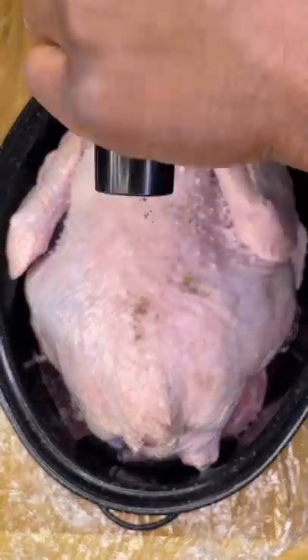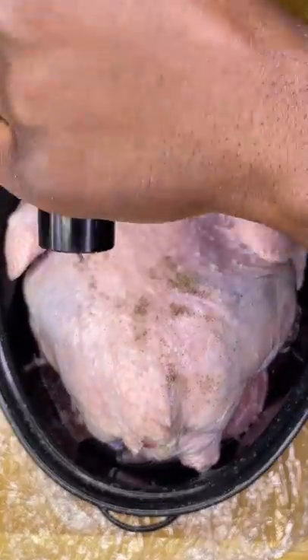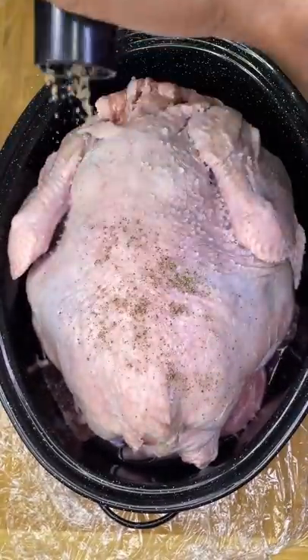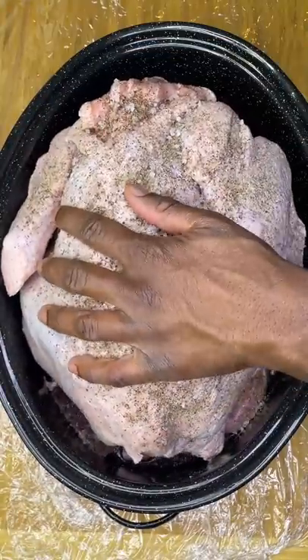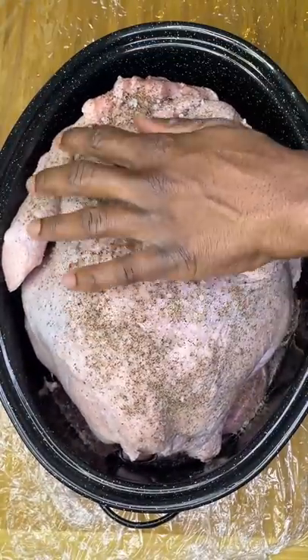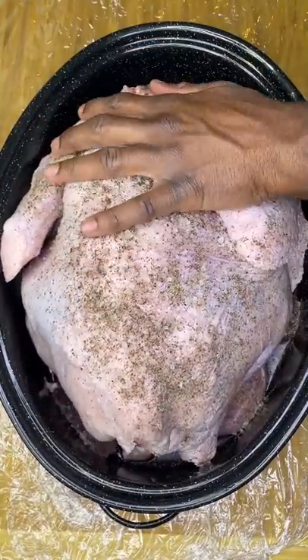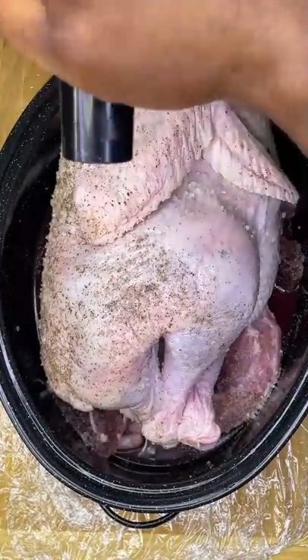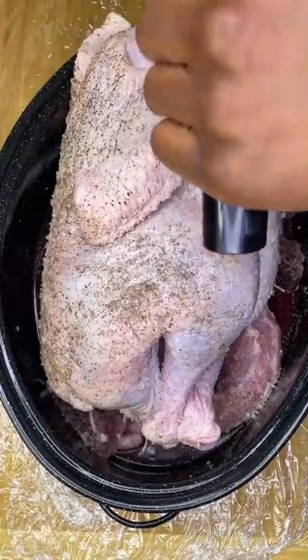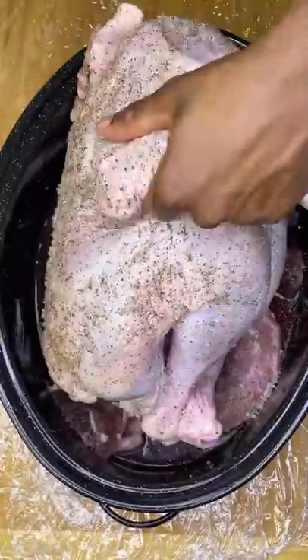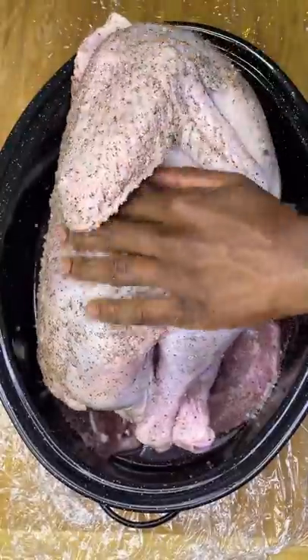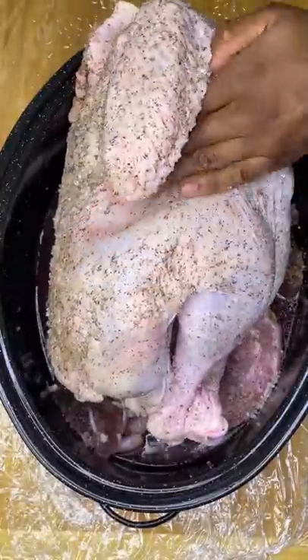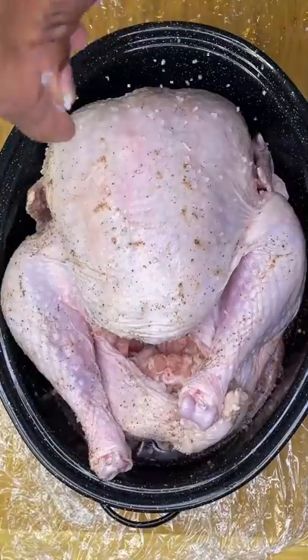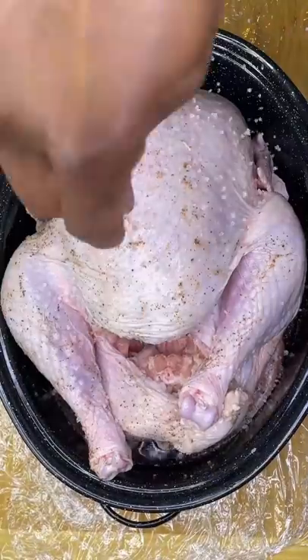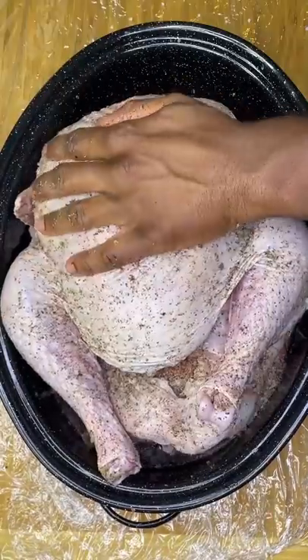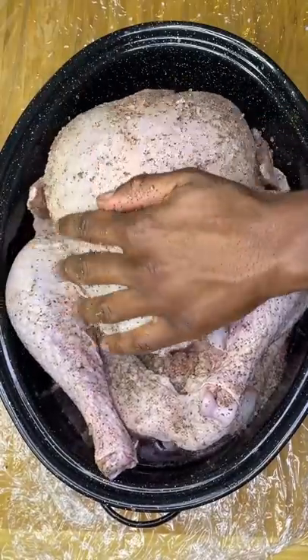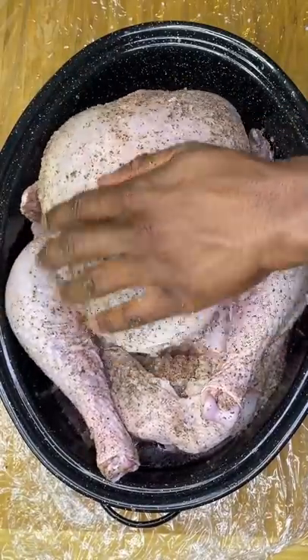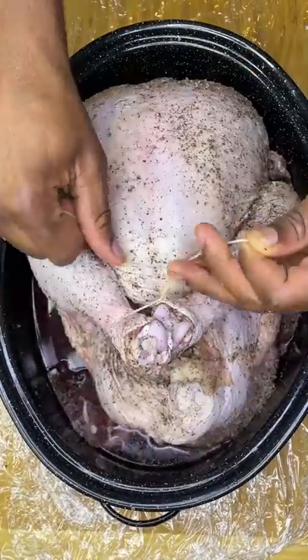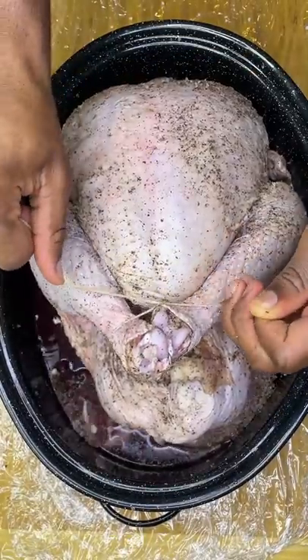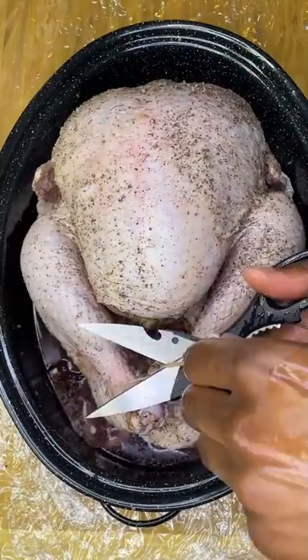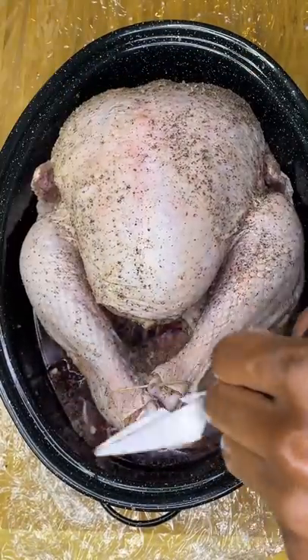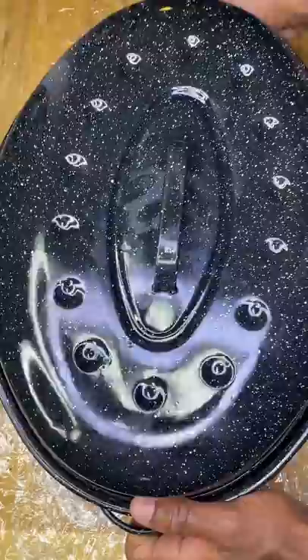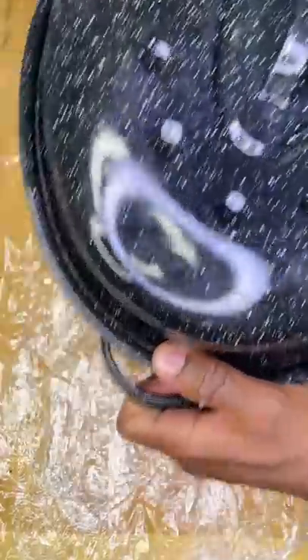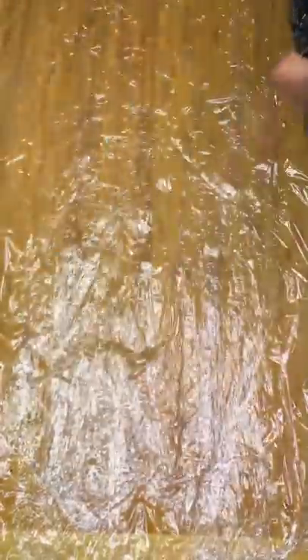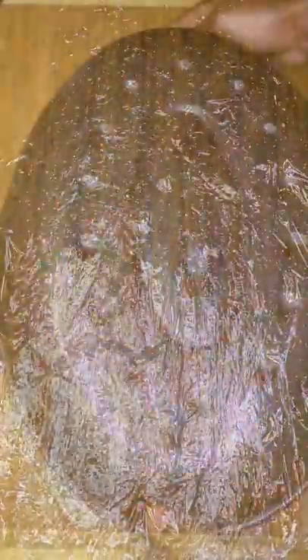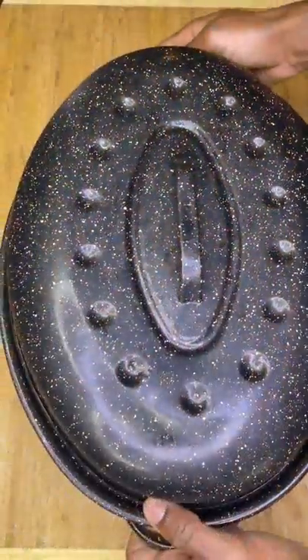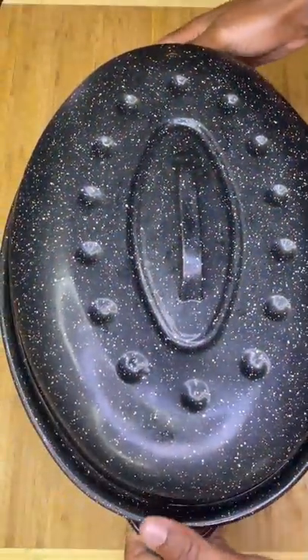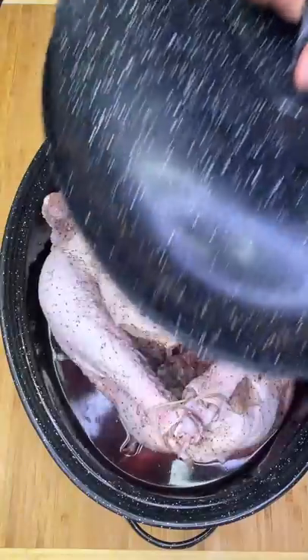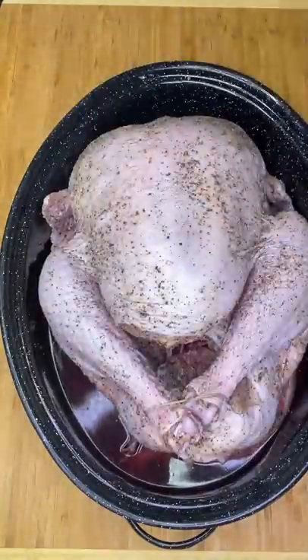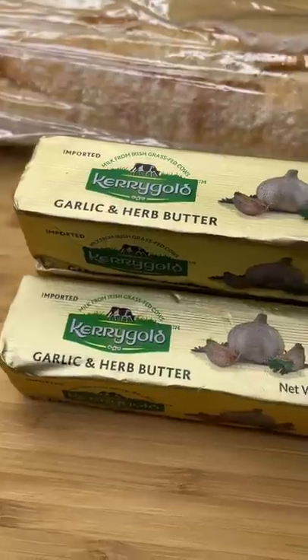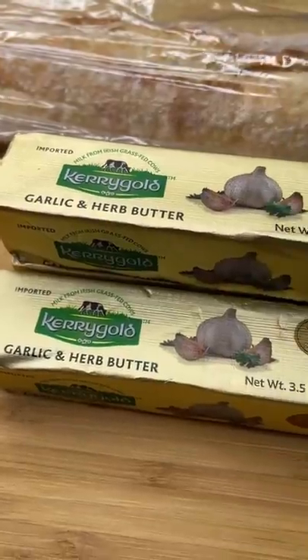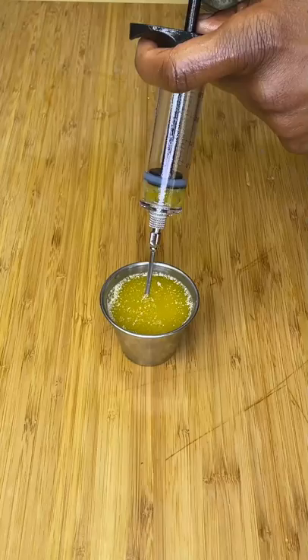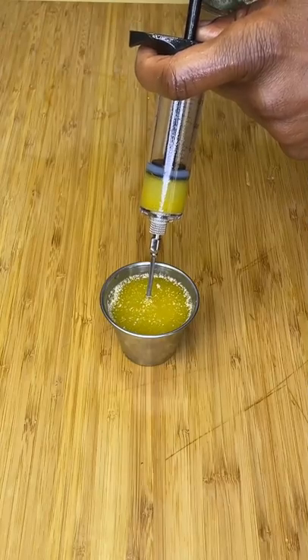Cover every visible part of the bird with coarse sea salt and coarse freshly cracked black pepper. Then rub your meat. Let it marinate and brine for at least 24 hours.